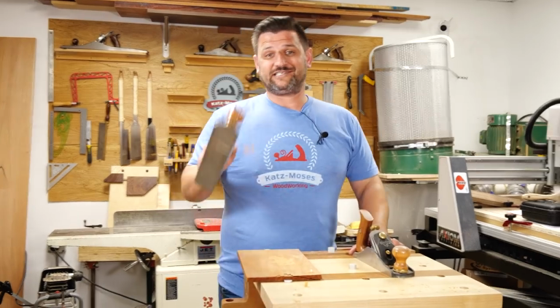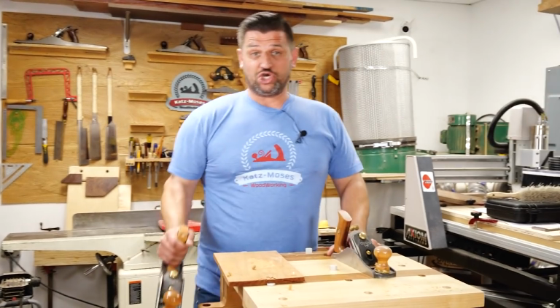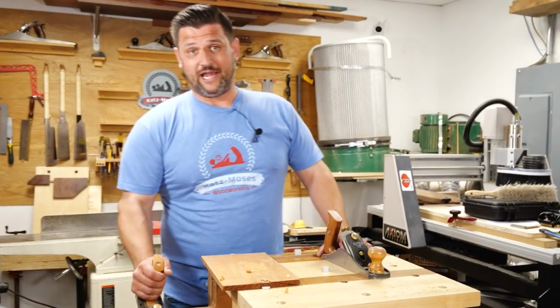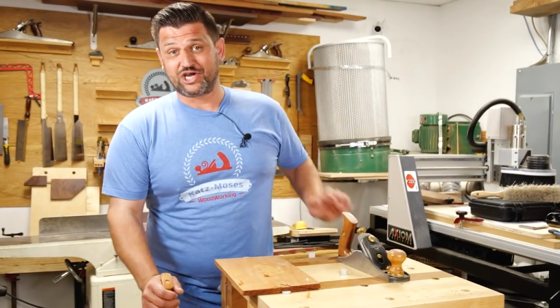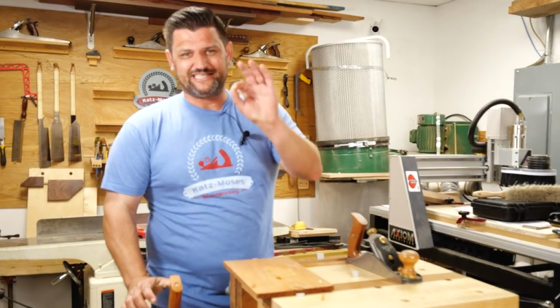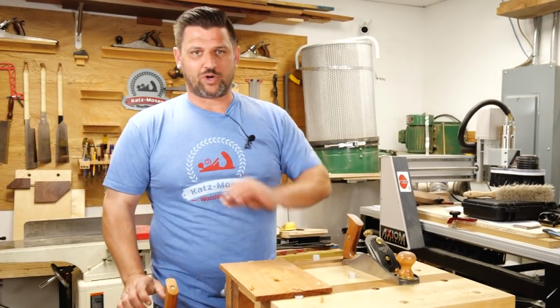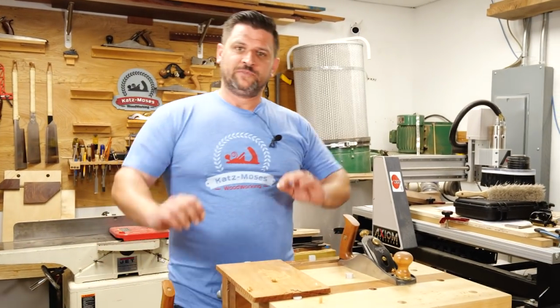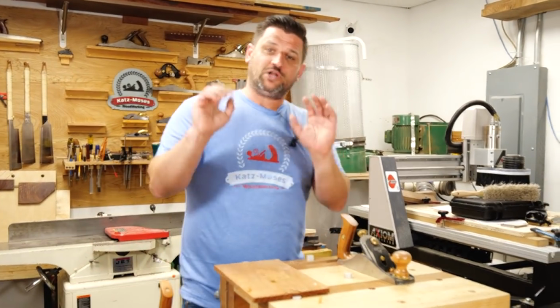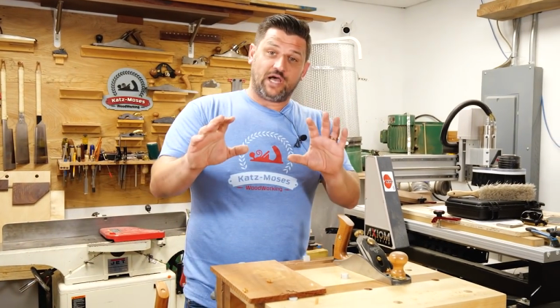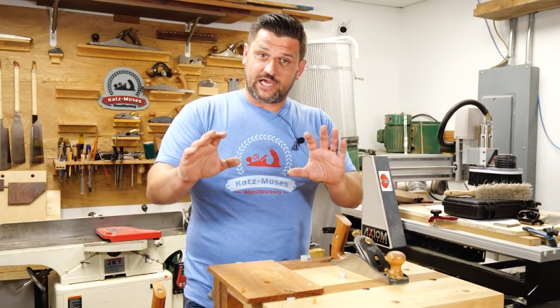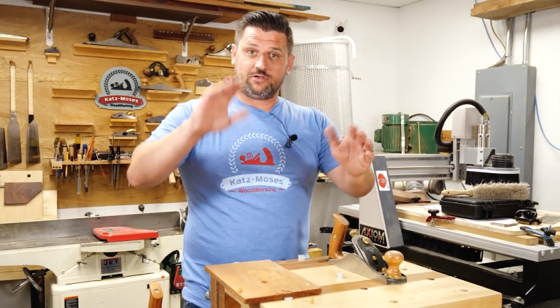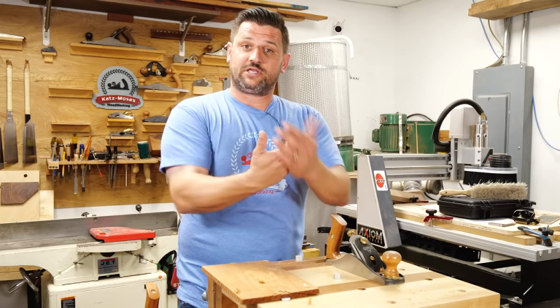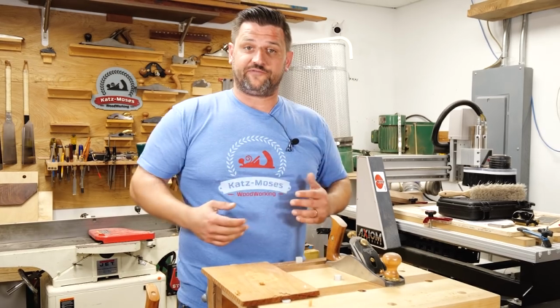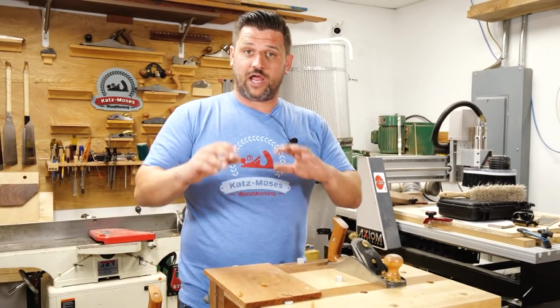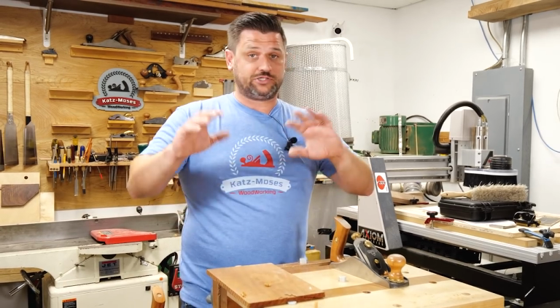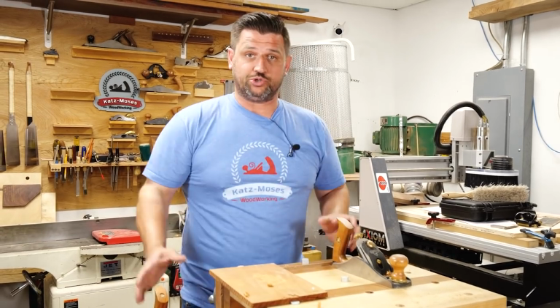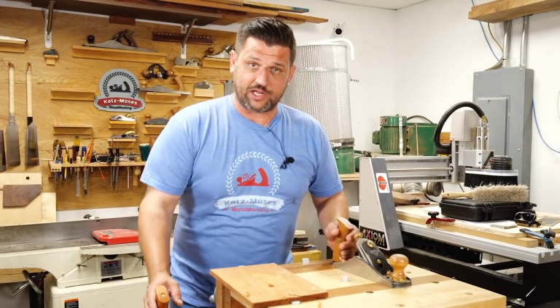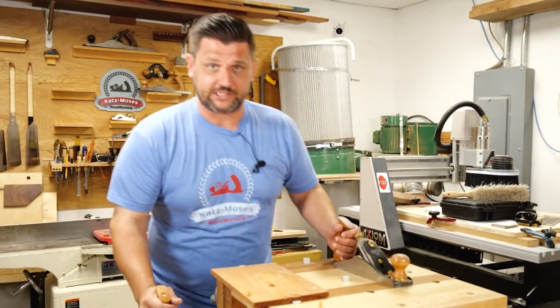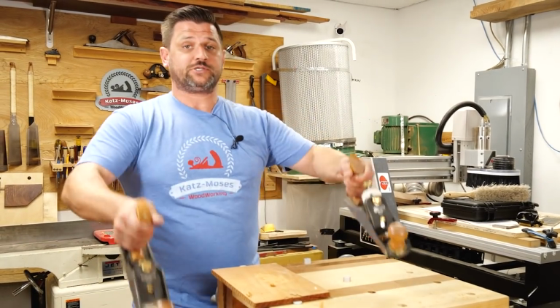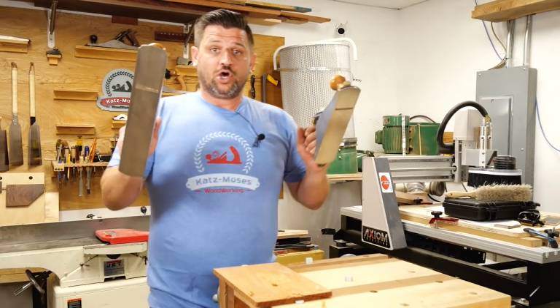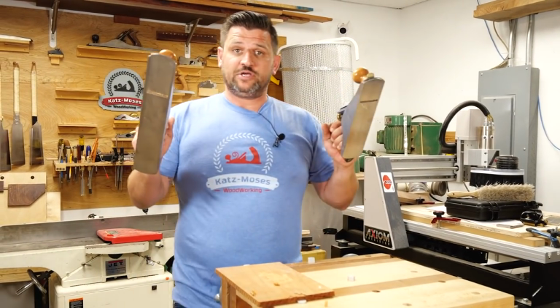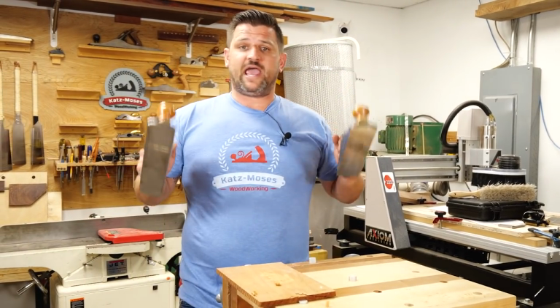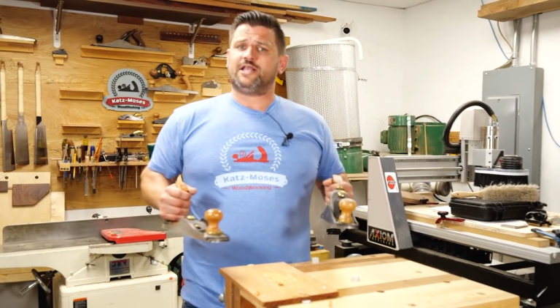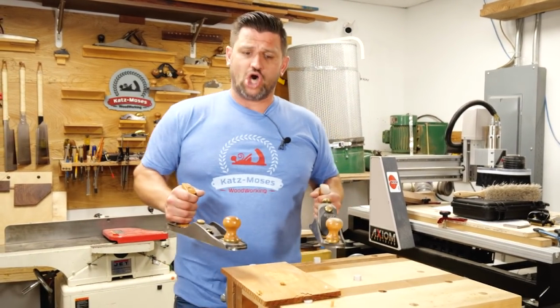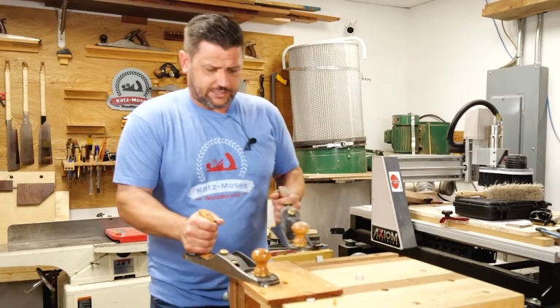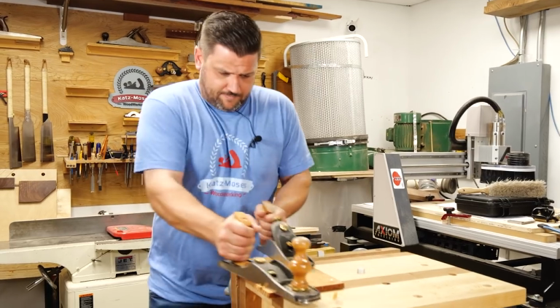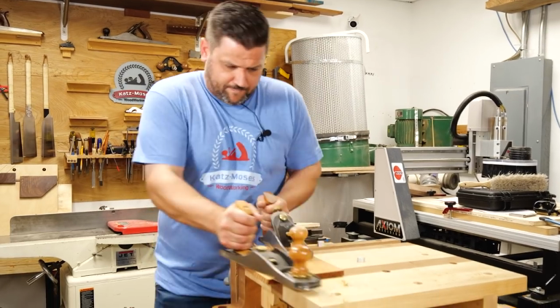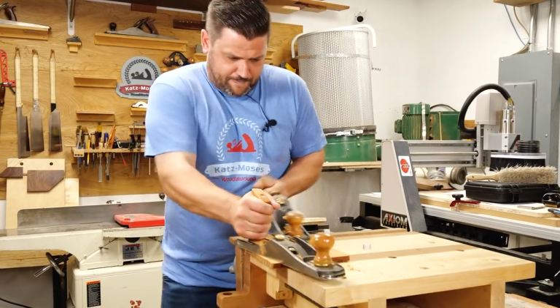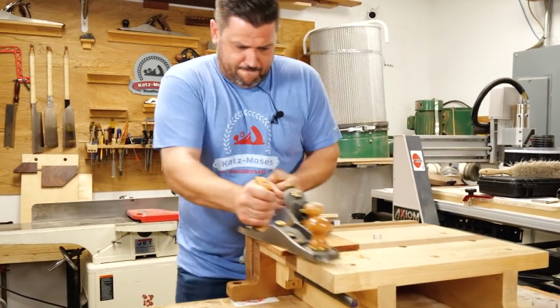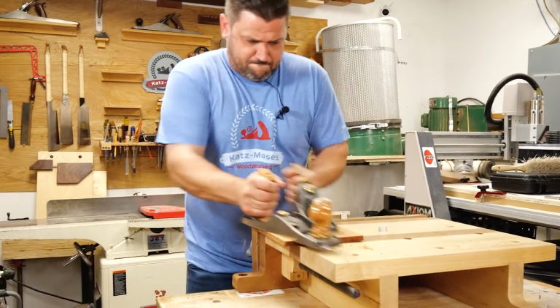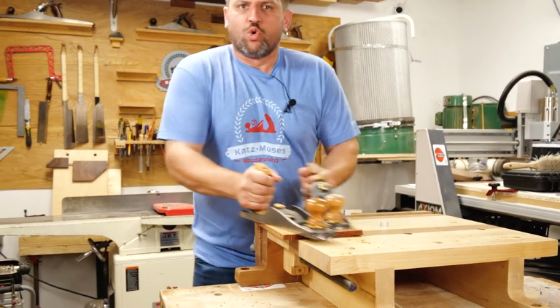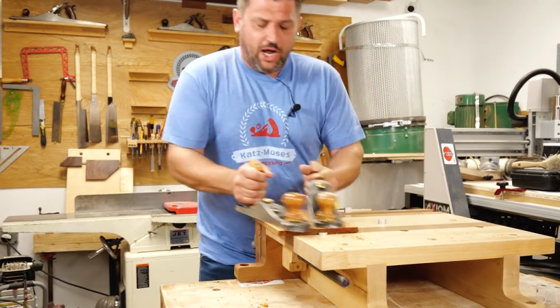Our next tip is a good one. I like to call it double trouble. If you want to double the time that you're getting stuff done with your hand planes, you can use two hand planes at once. Grab them each by the handle and just go nuts. Works wonders!